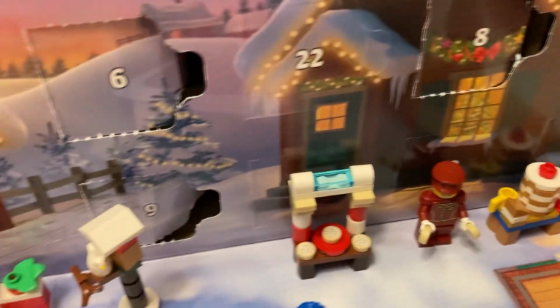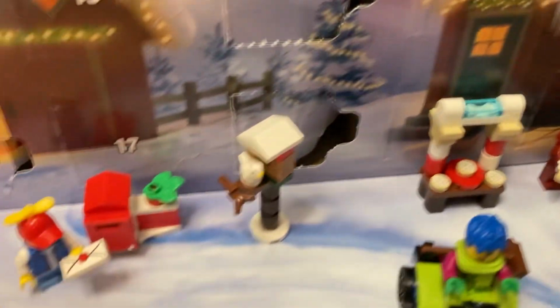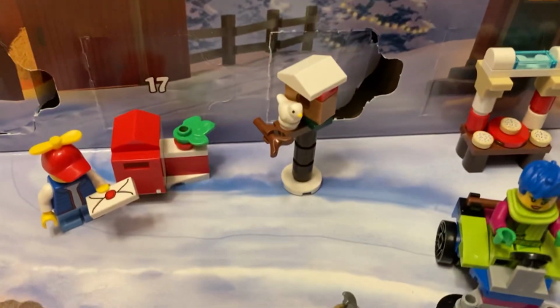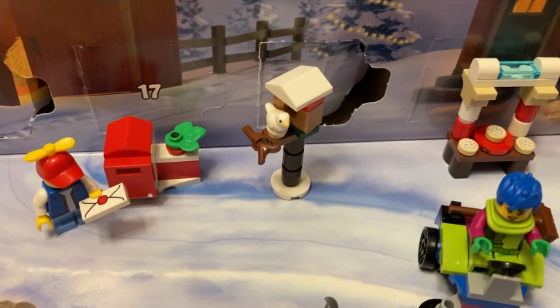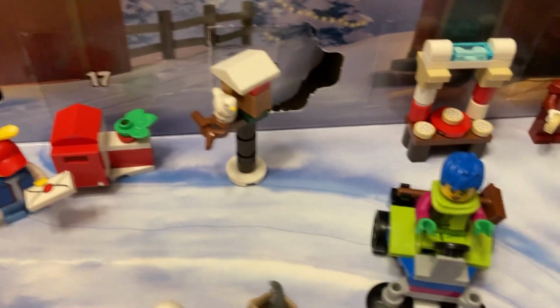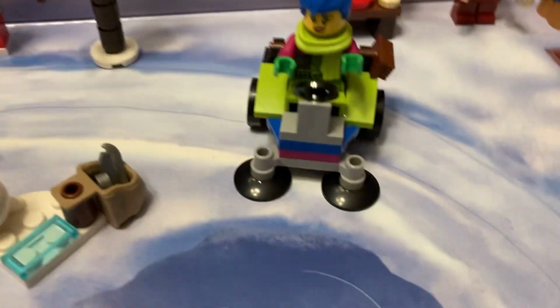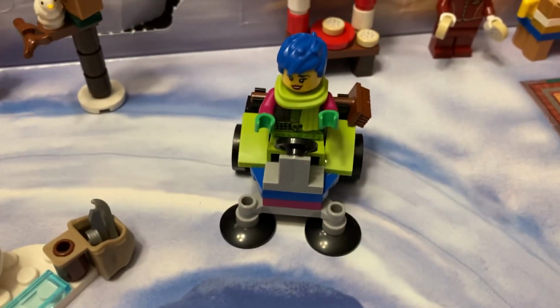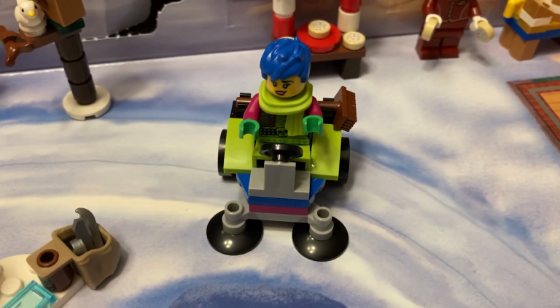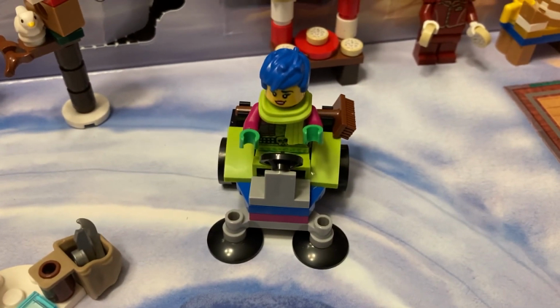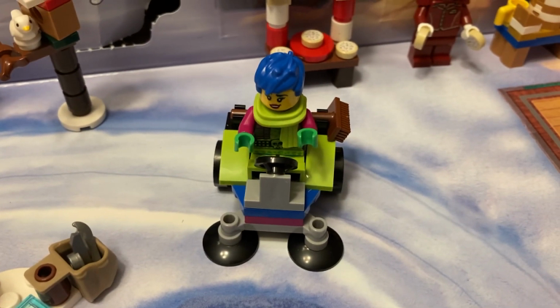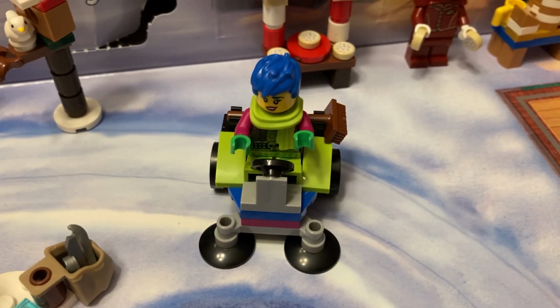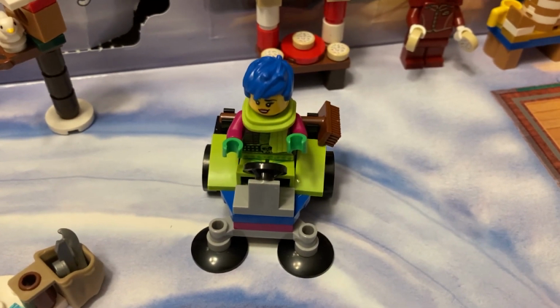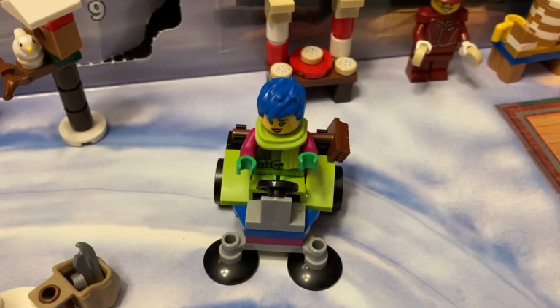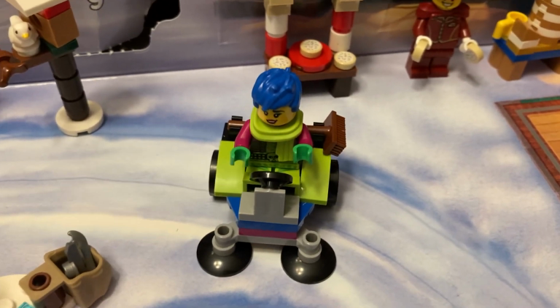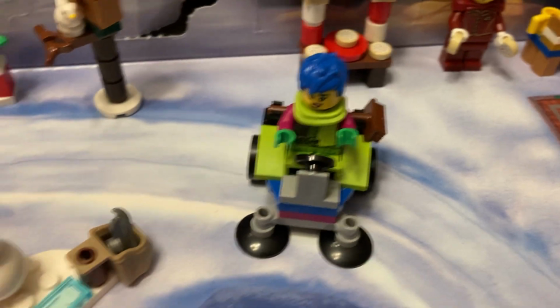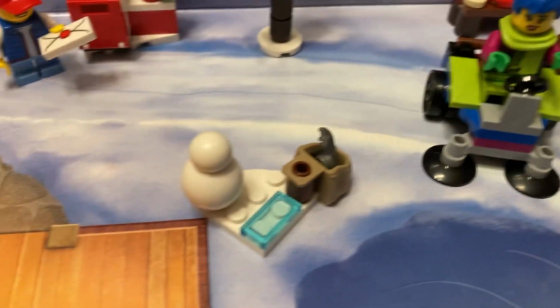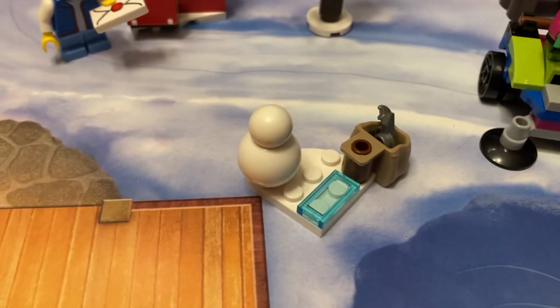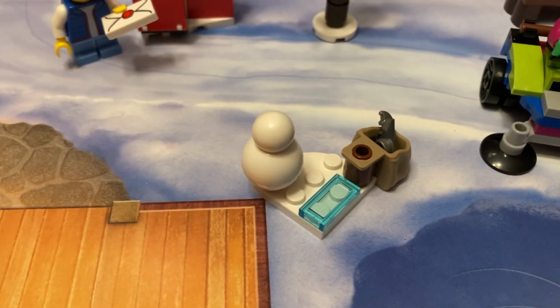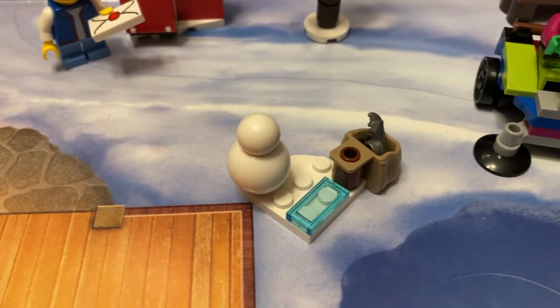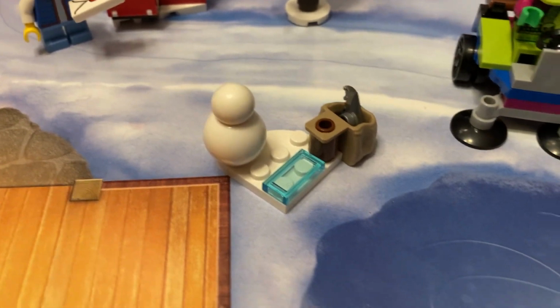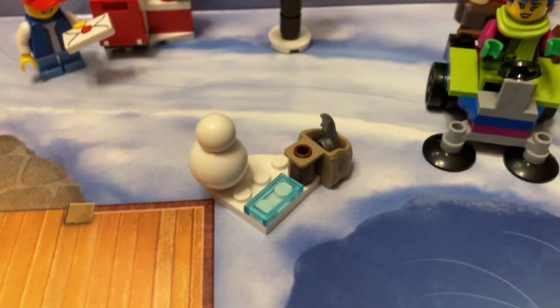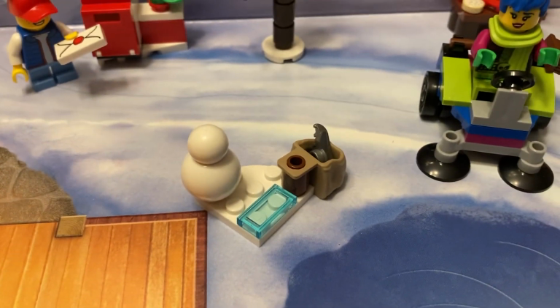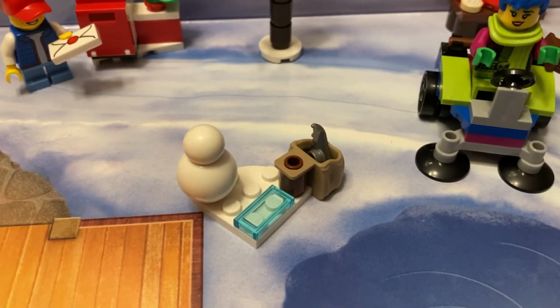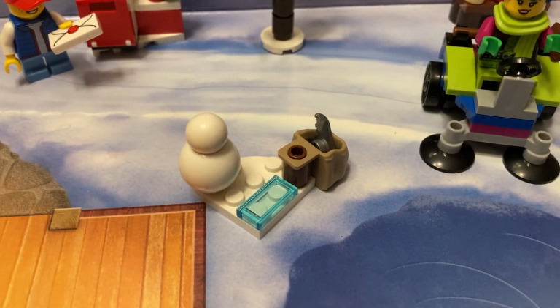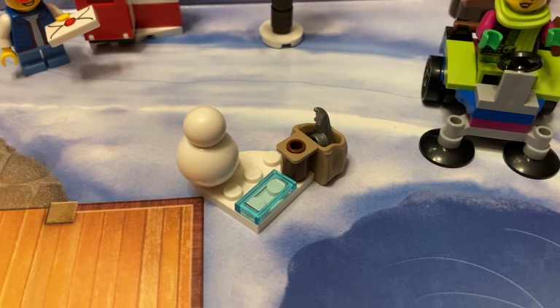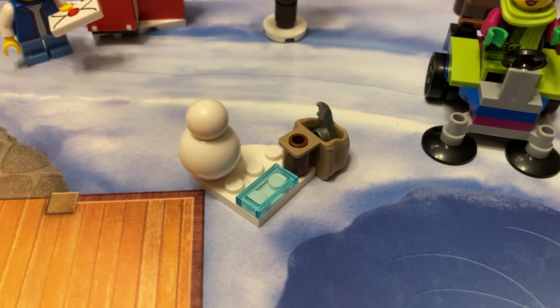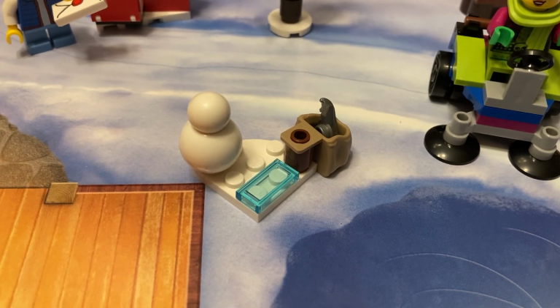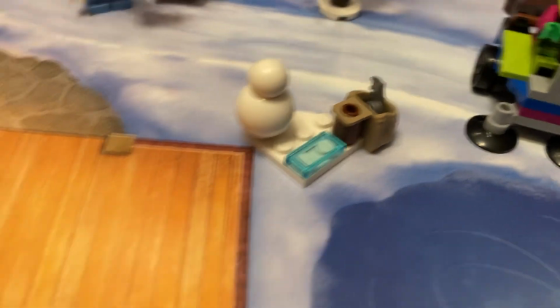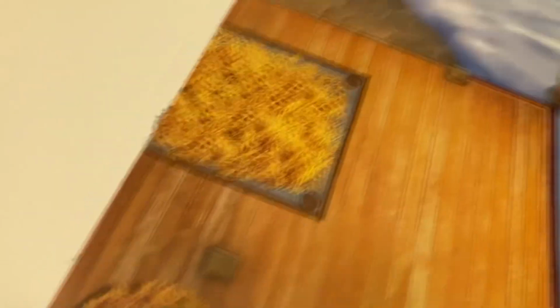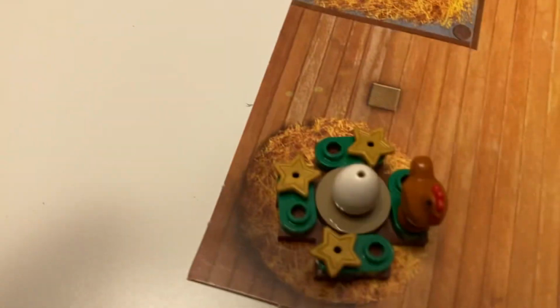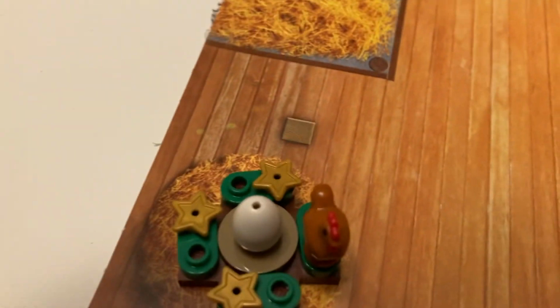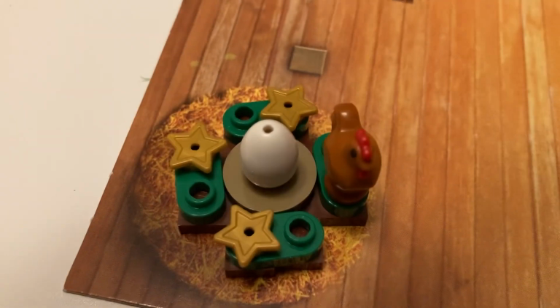Day nine, we got the birdhouse. Days ten and eleven, we got whatever this vehicle is, plus Raz. Day twelve, we got the little ice skating section with a snowman that's not put together. And day thirteen, we got the chicken!